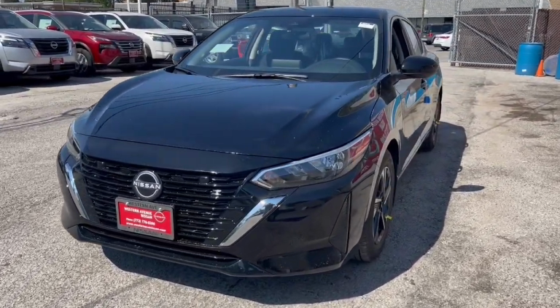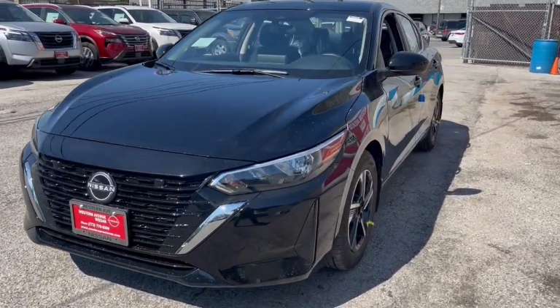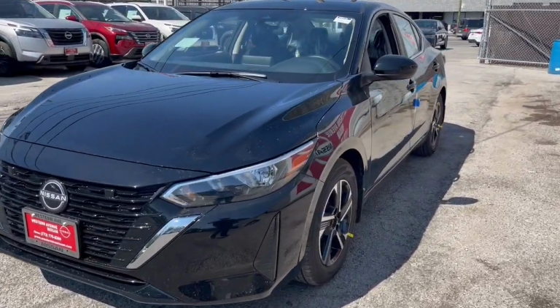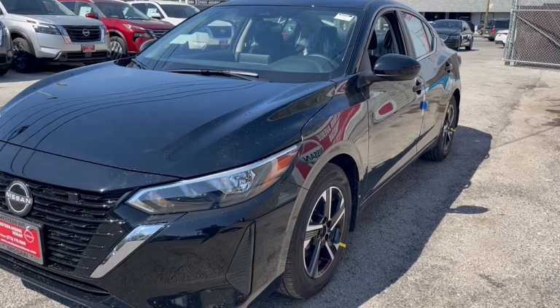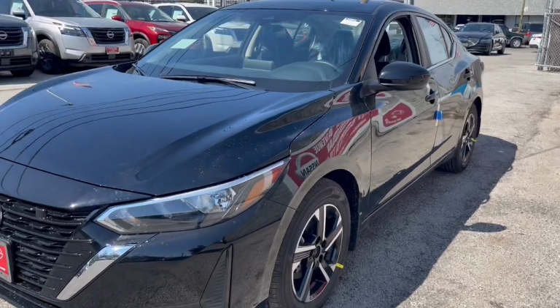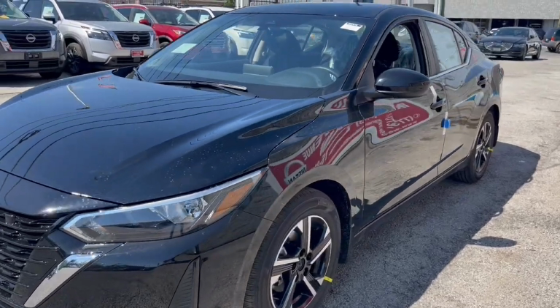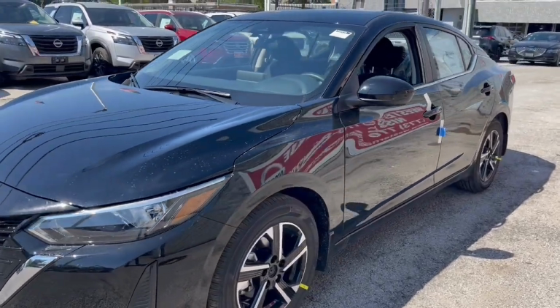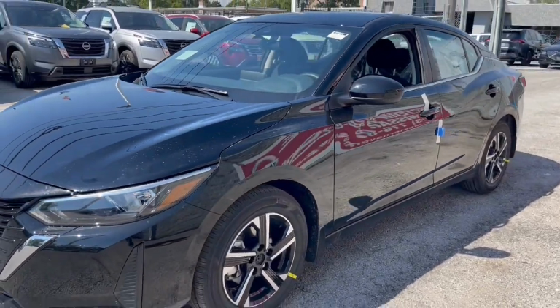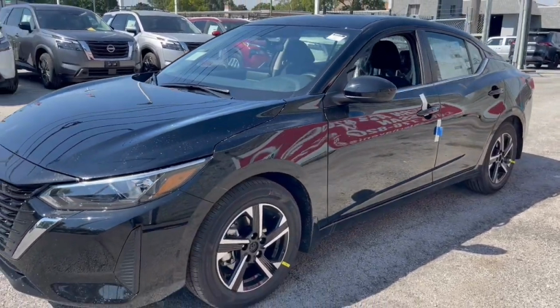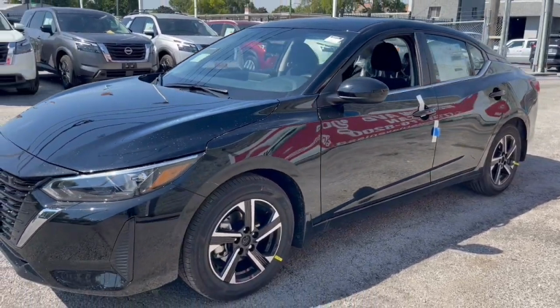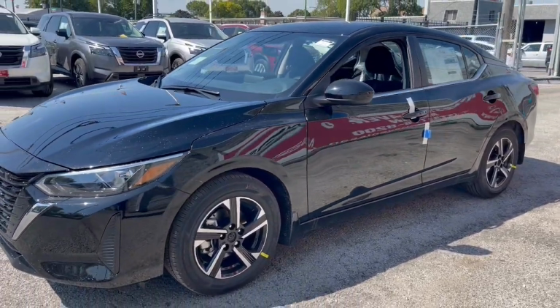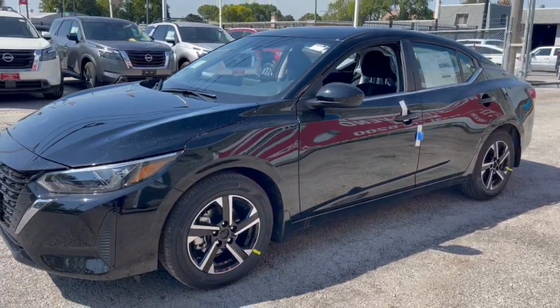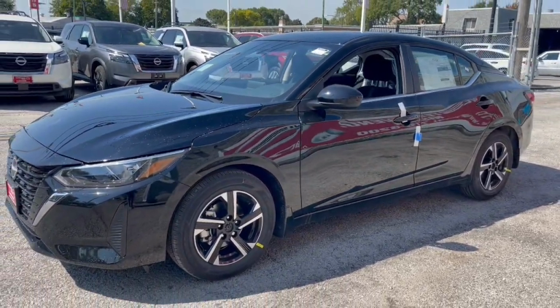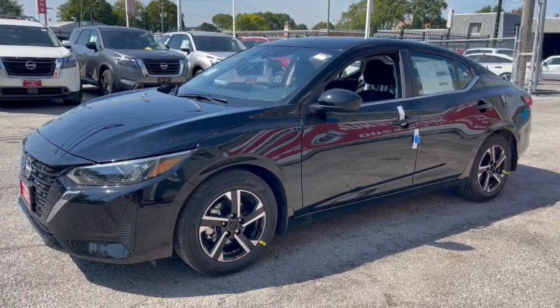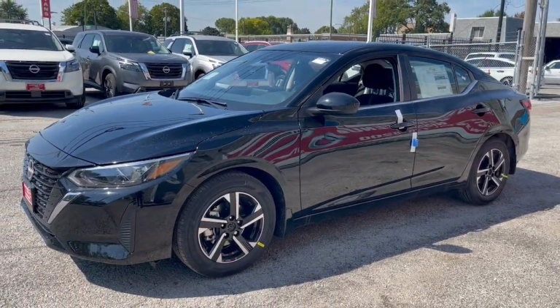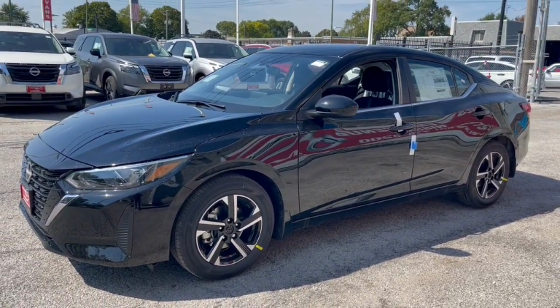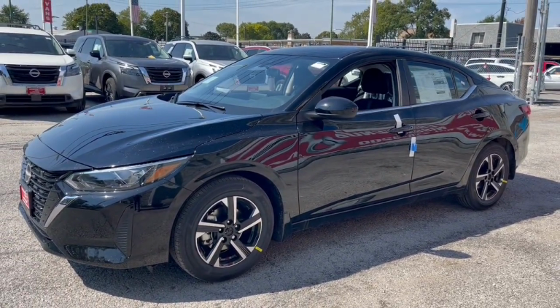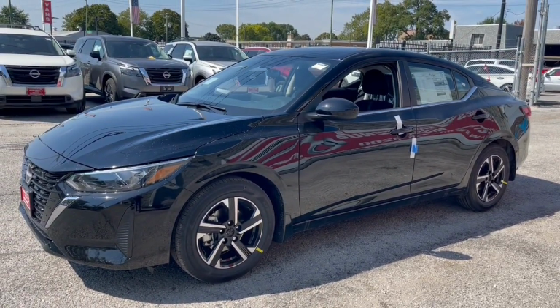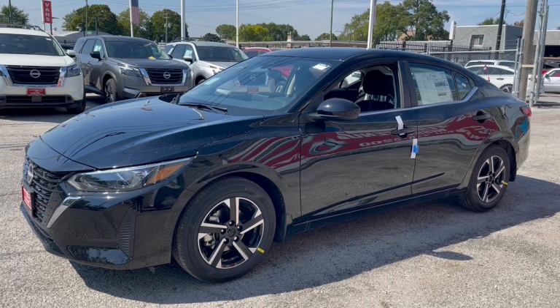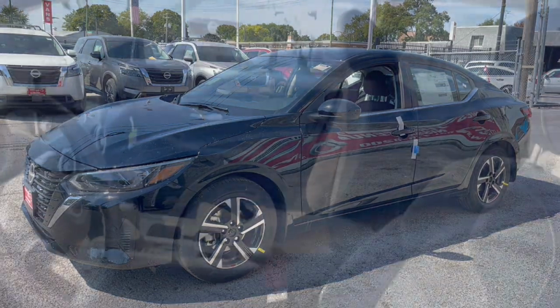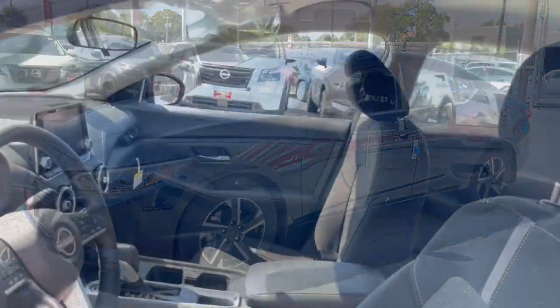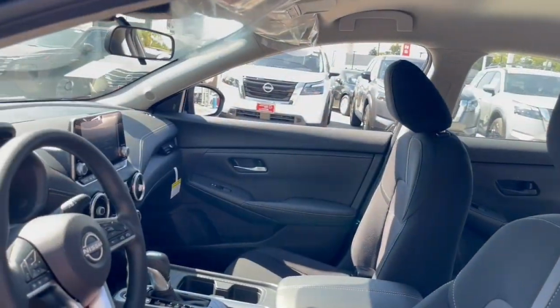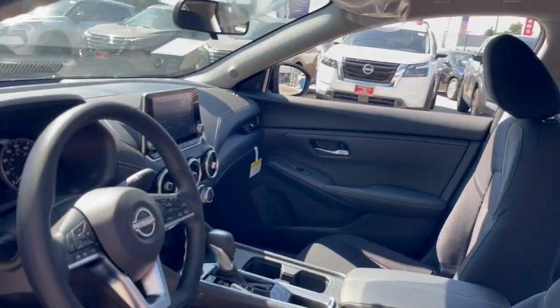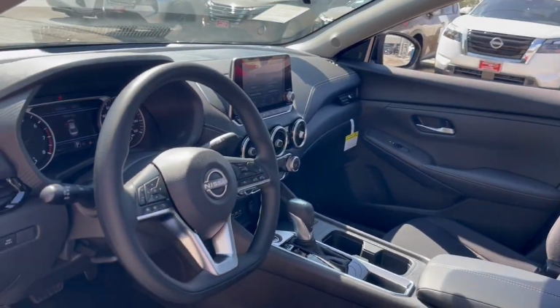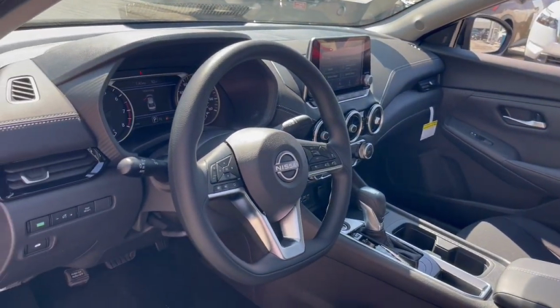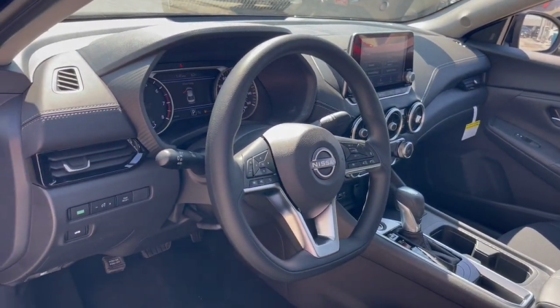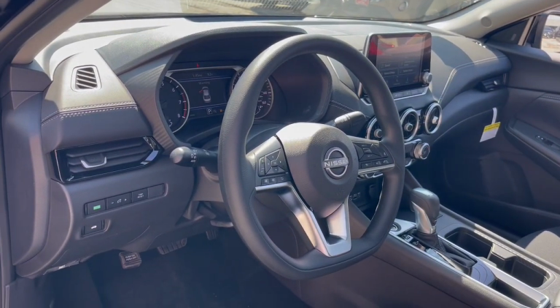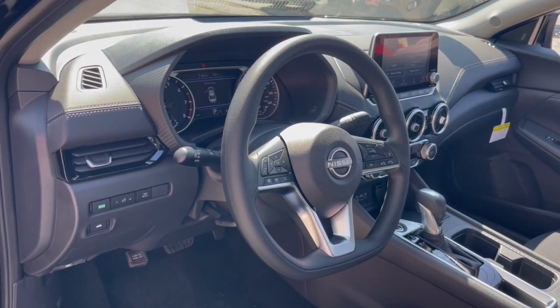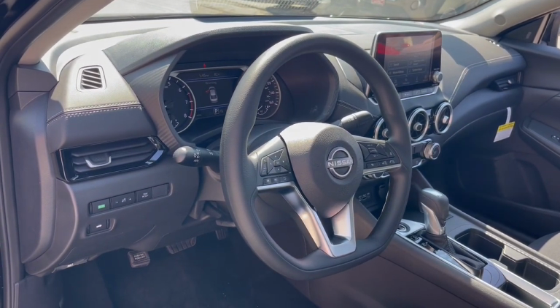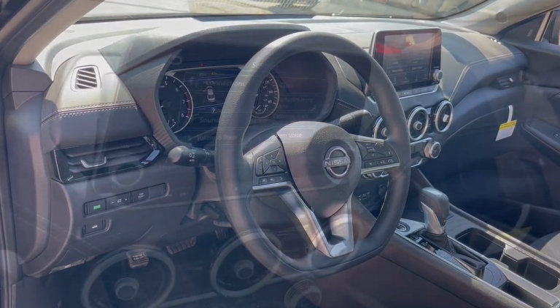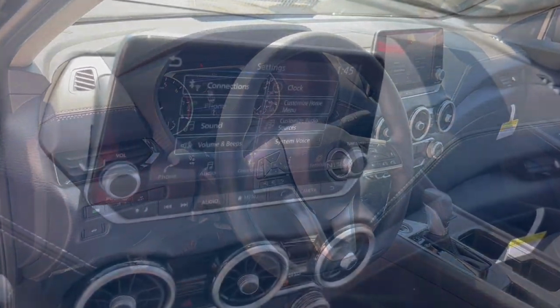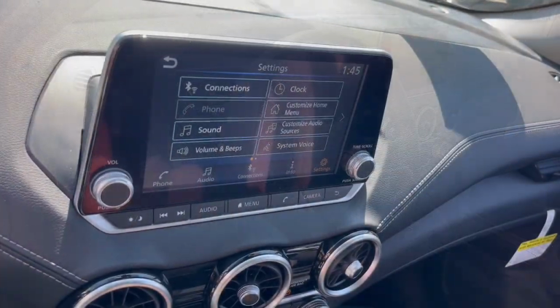This mid-size four-door with modern flair delivers a roomy interior with plenty of creature comforts and thoughtful storage solutions, plus a suite of standard driver-assist safety tech and an unmistakably sporty ride.